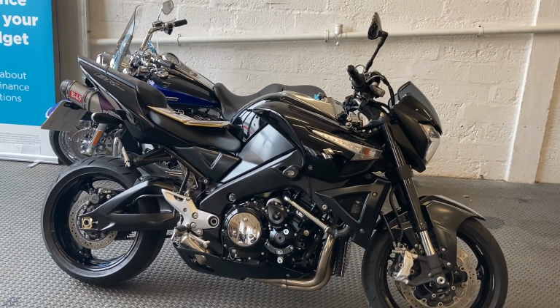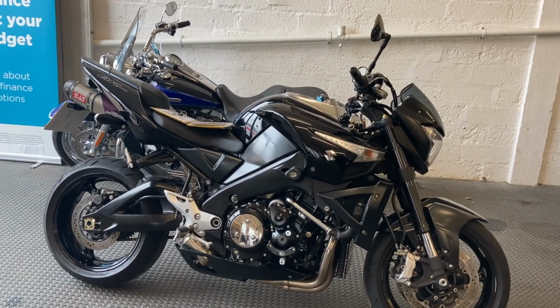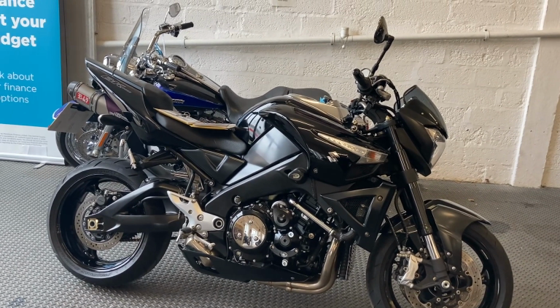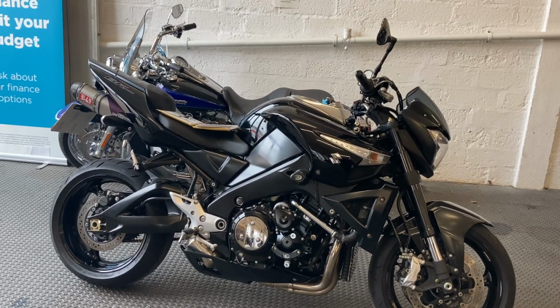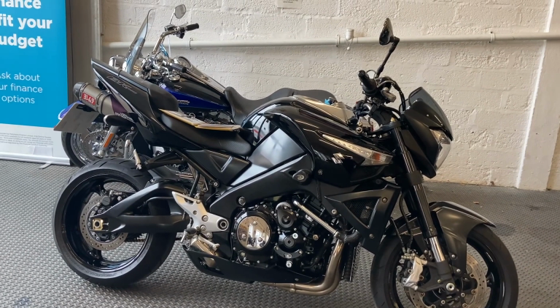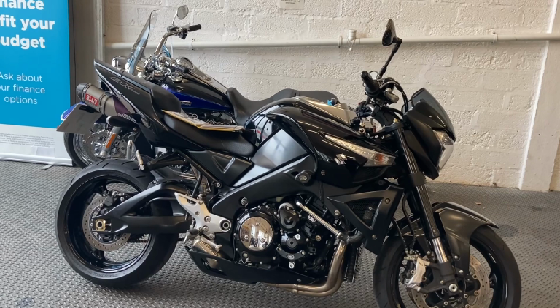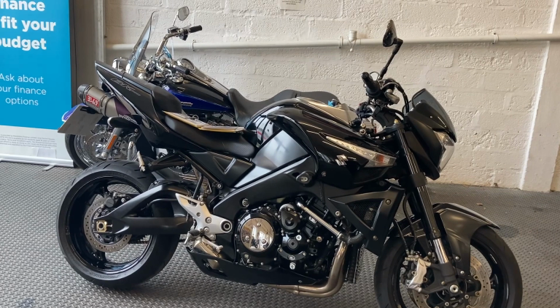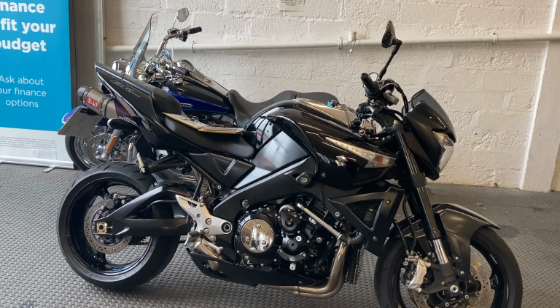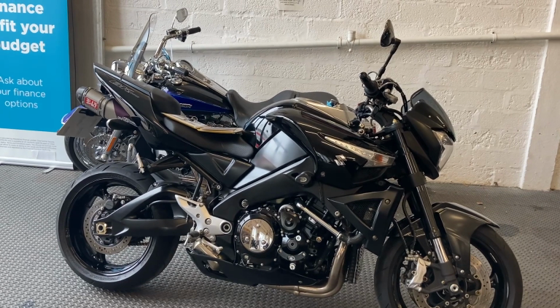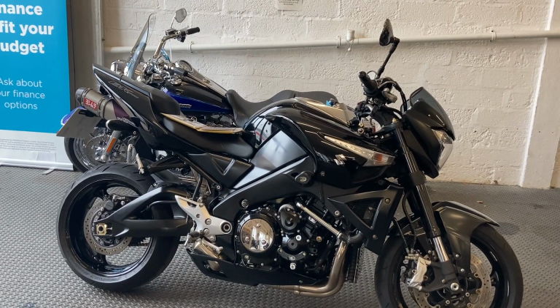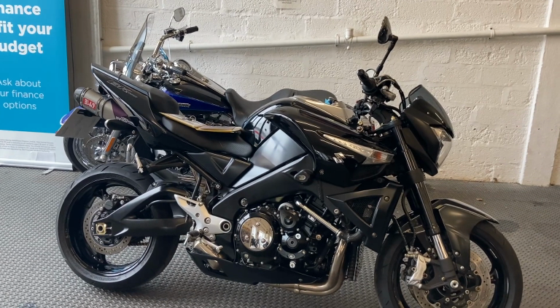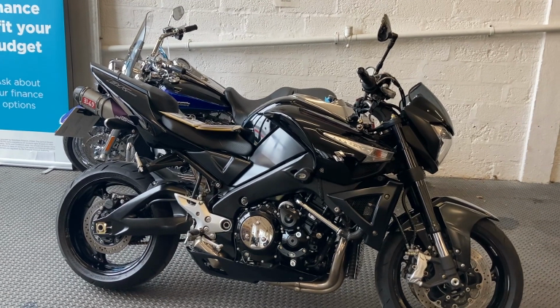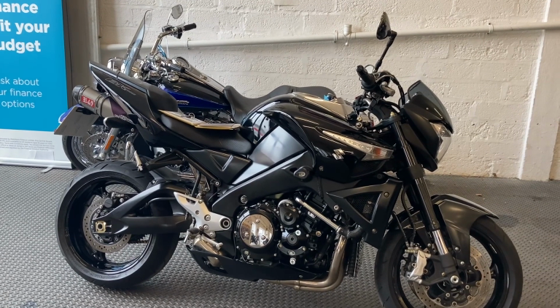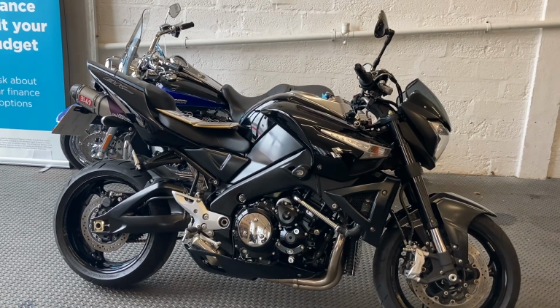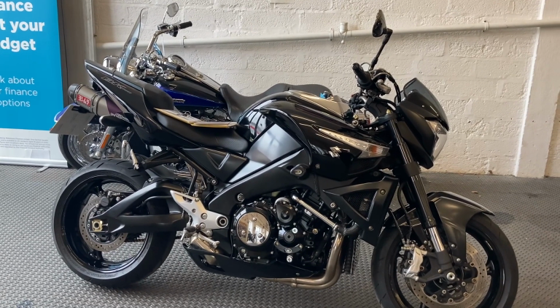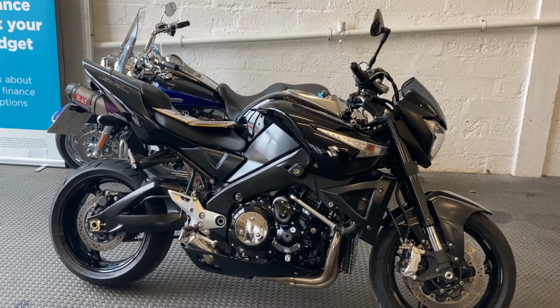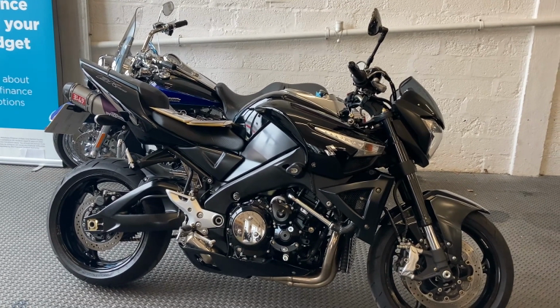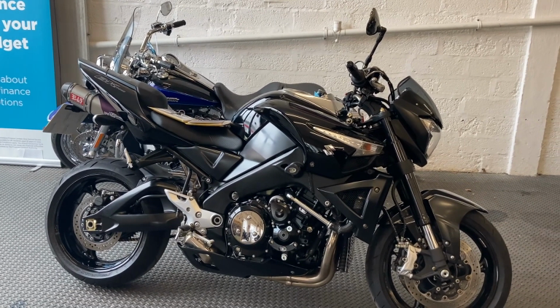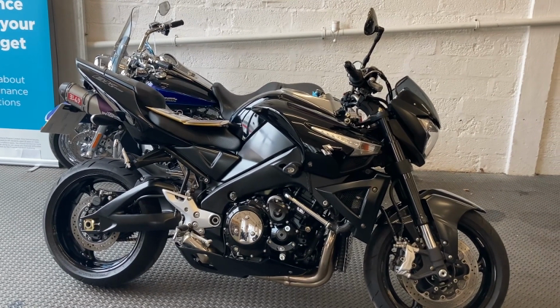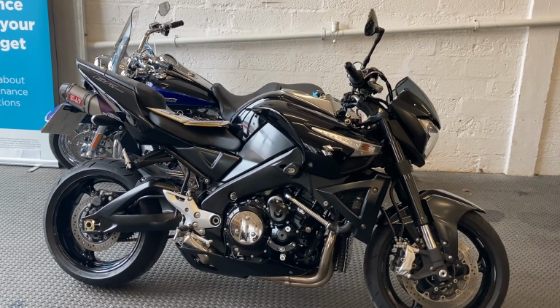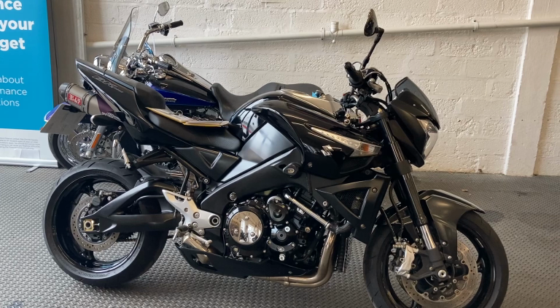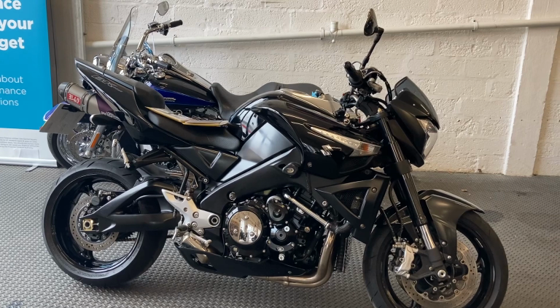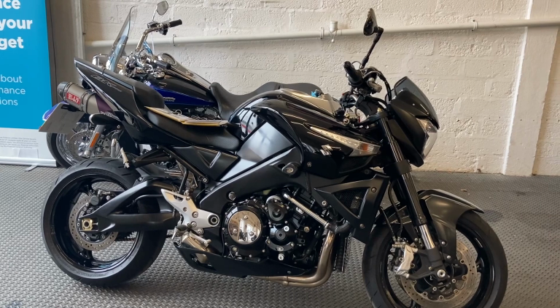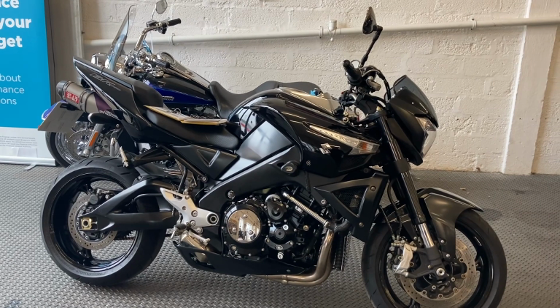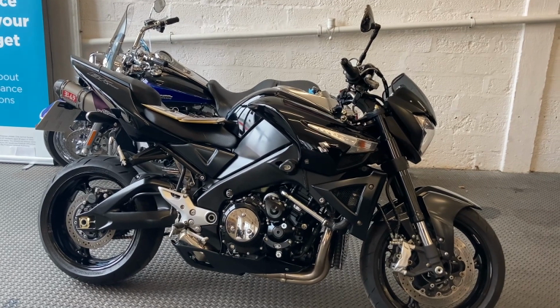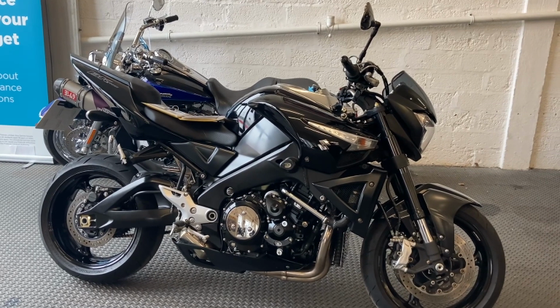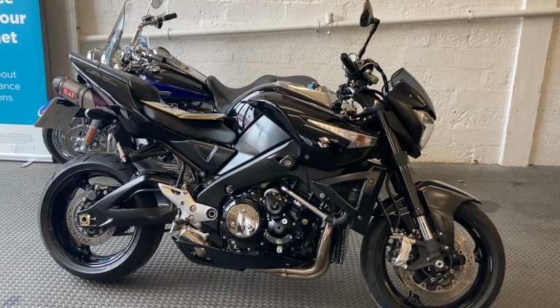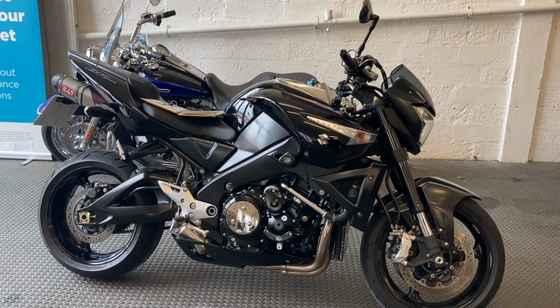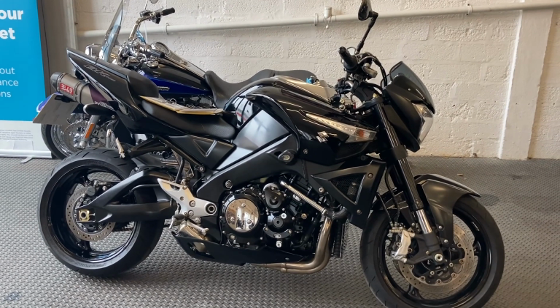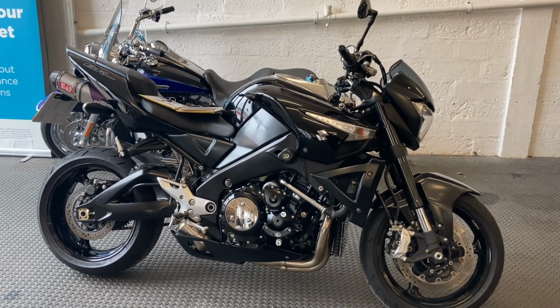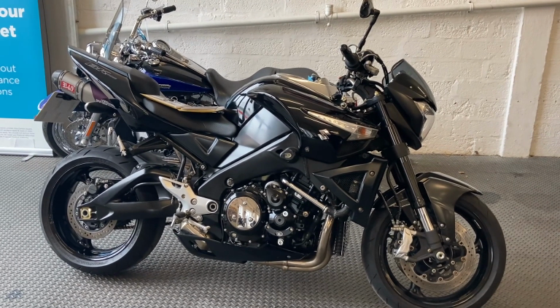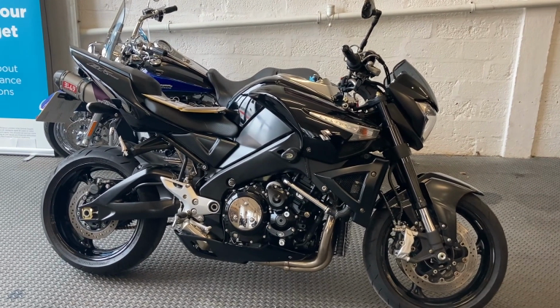We have the service book, the handbook, spare key, and some service receipts, along with the old MOTs. The bike has currently just been through a fresh MOT and had a service.